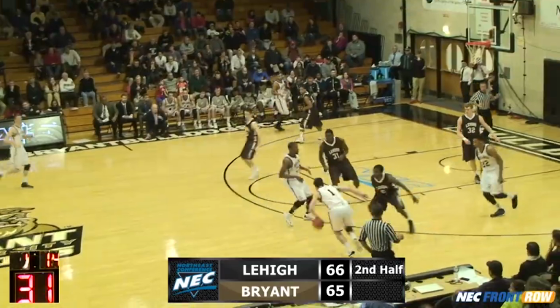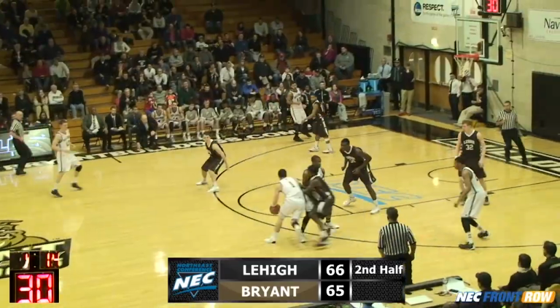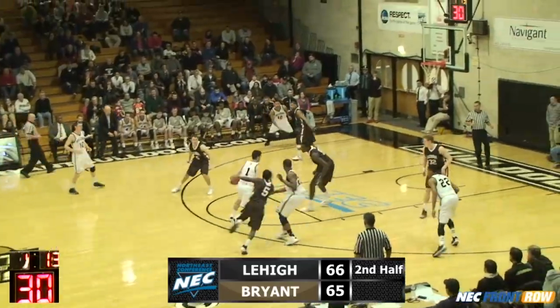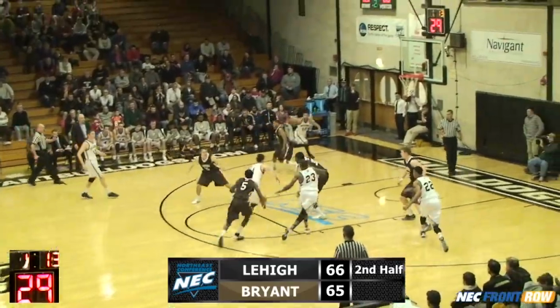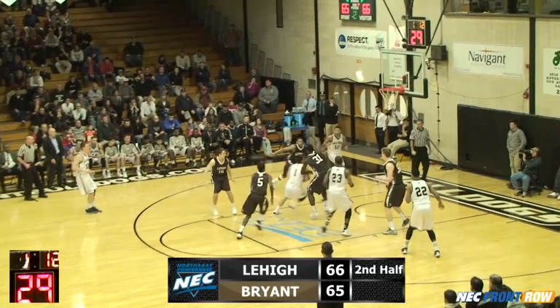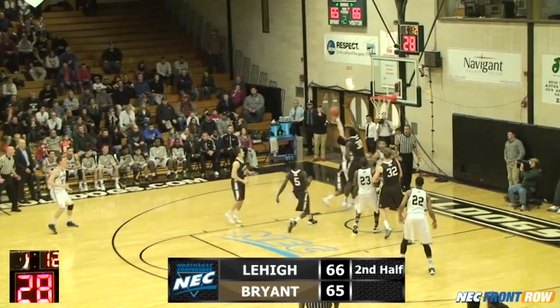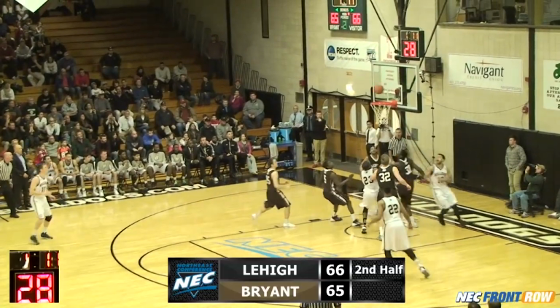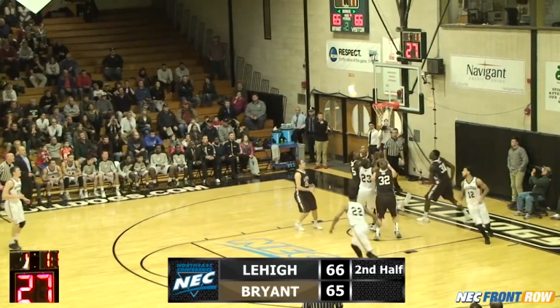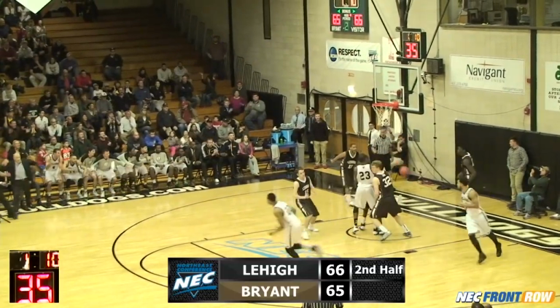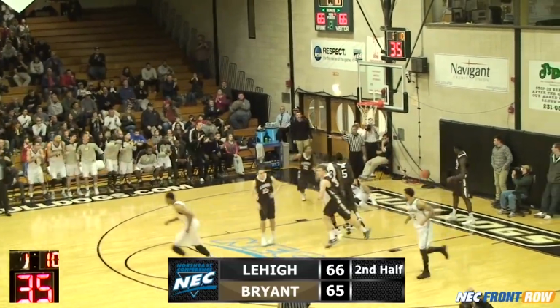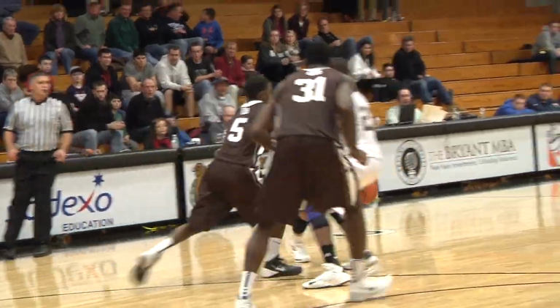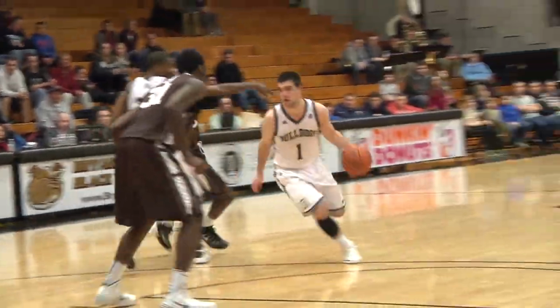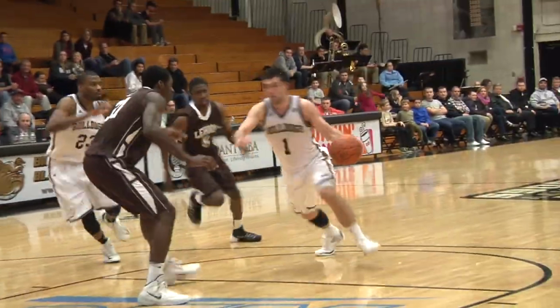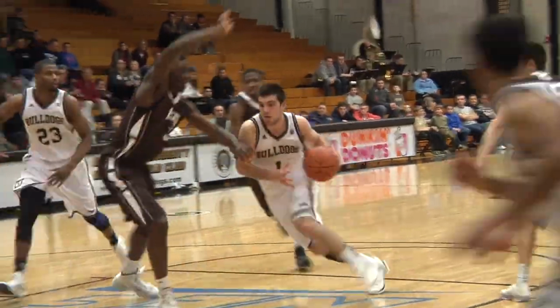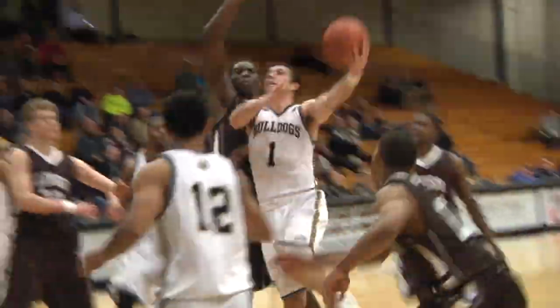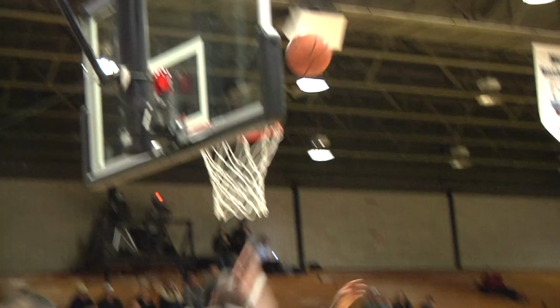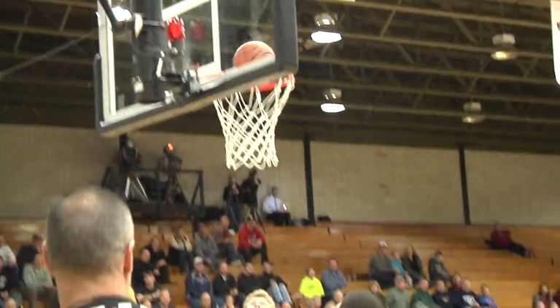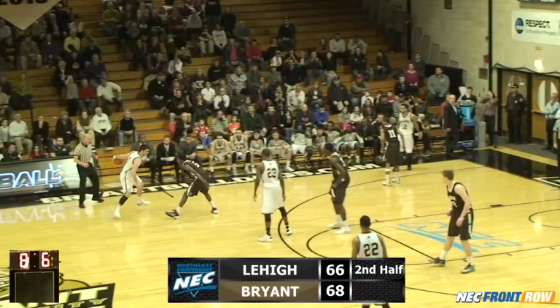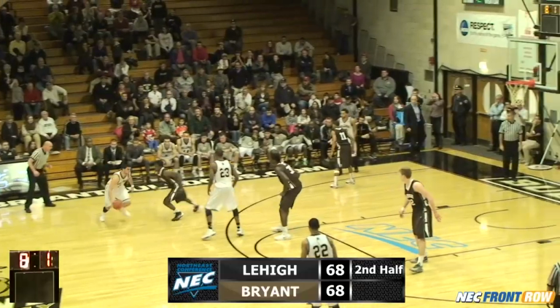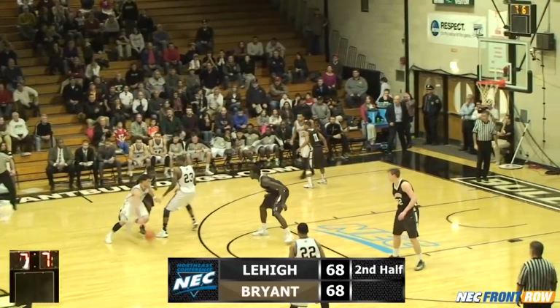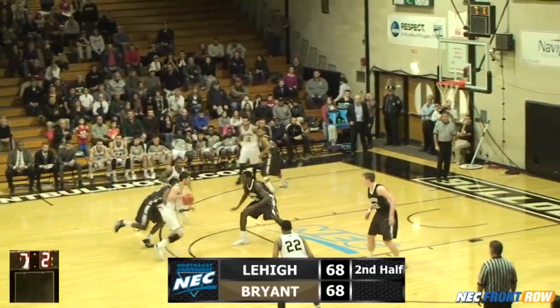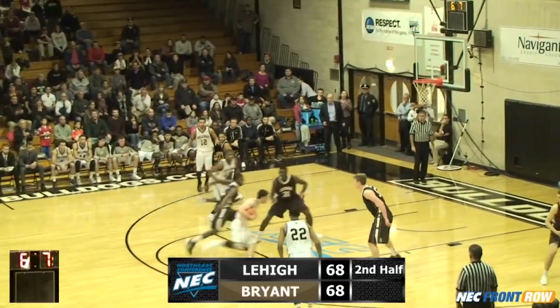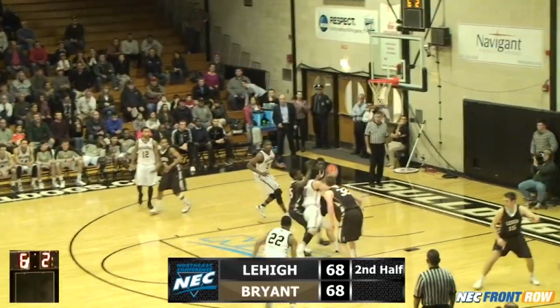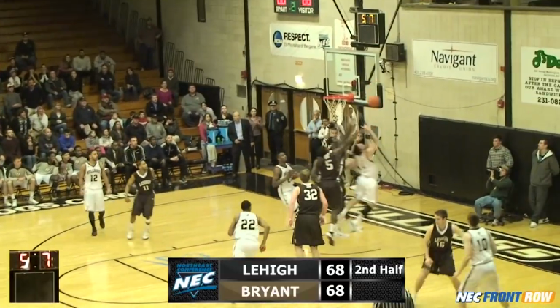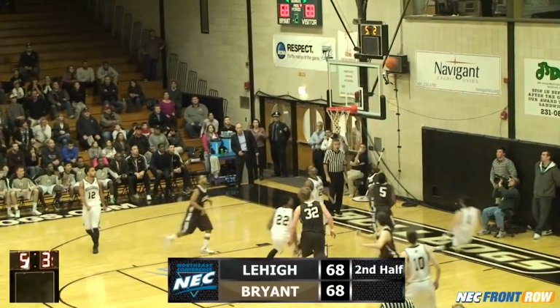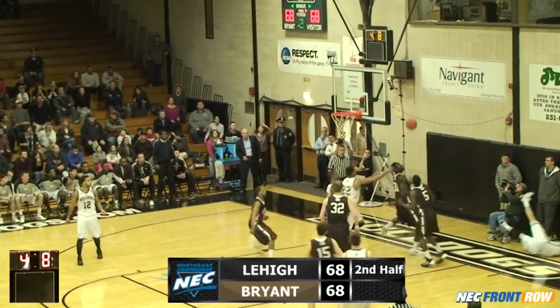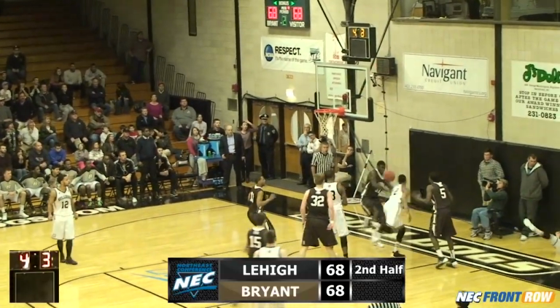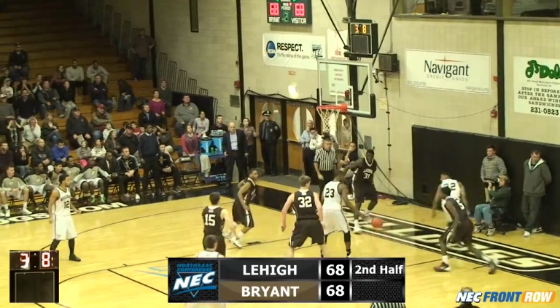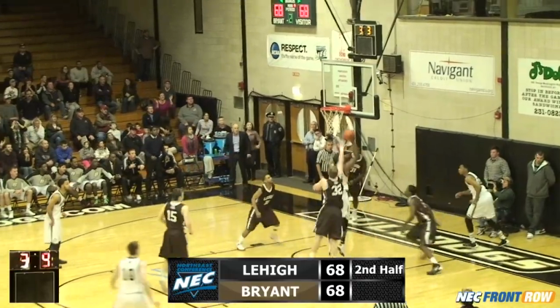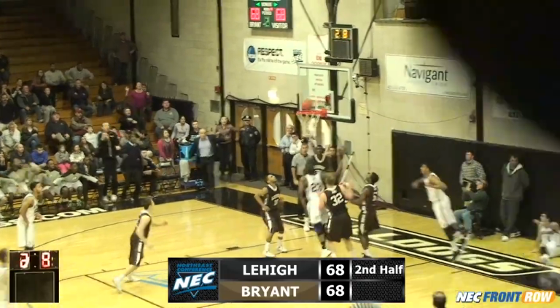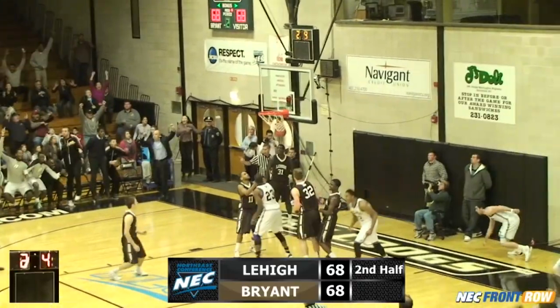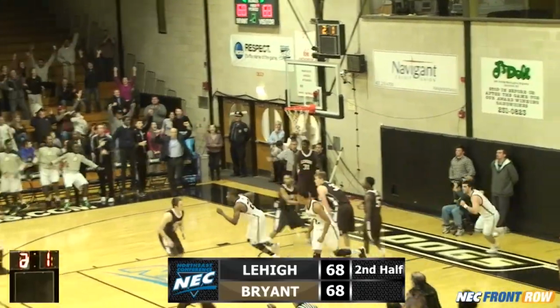Maynard to the foul line, to the lane, to the basket — lays it in with 1:10 to play. Timeout, Bryant. Maynard watched by Price. Maynard circling, Maynard to the basket, knocked down — no call. Rebound, up and in.